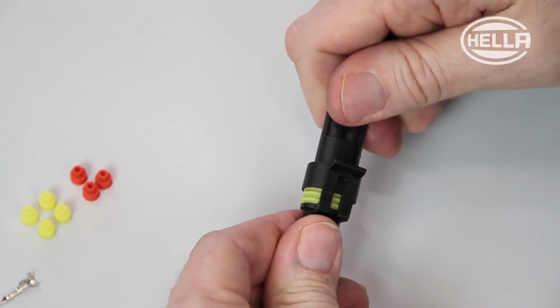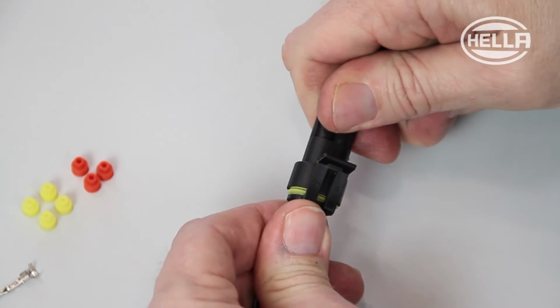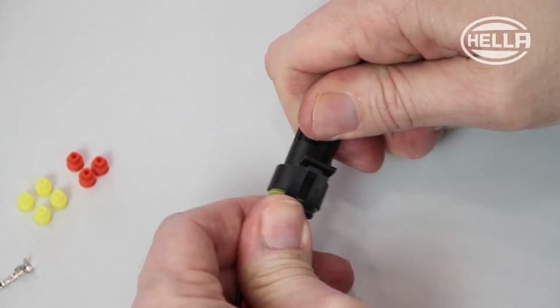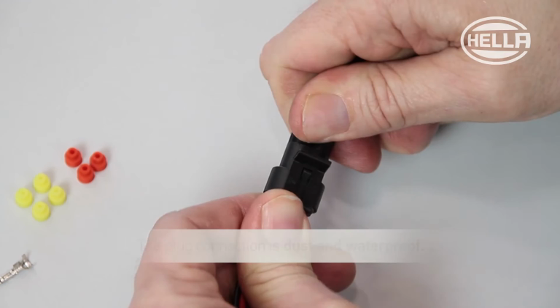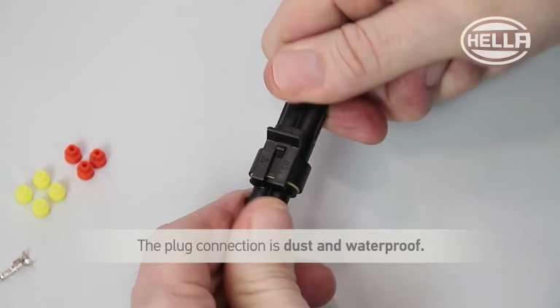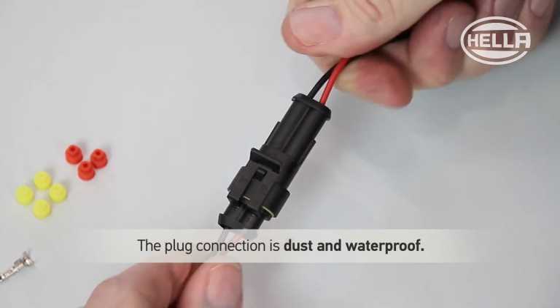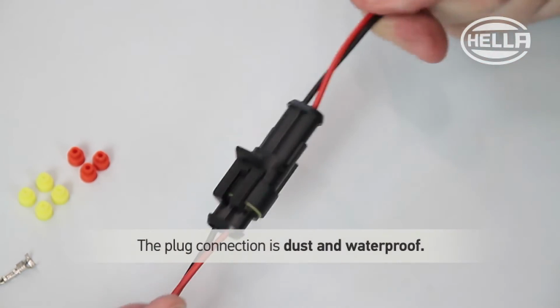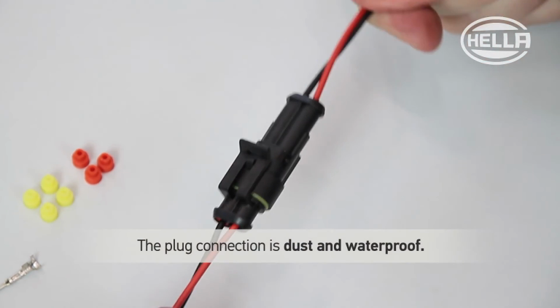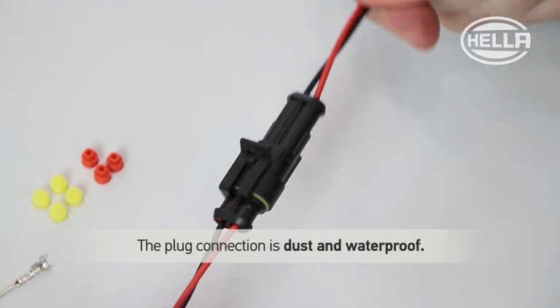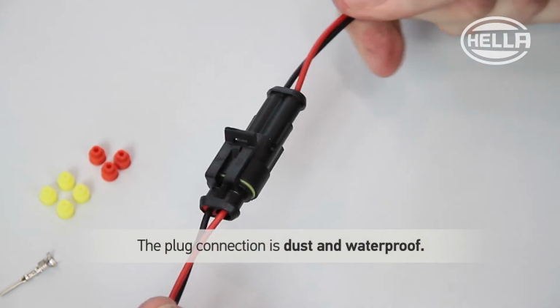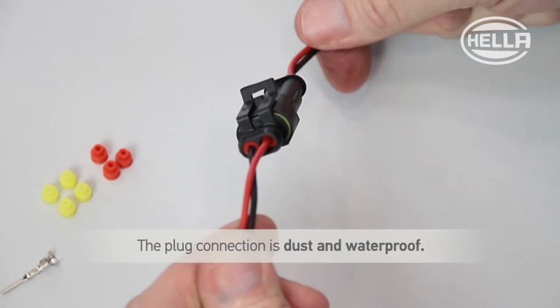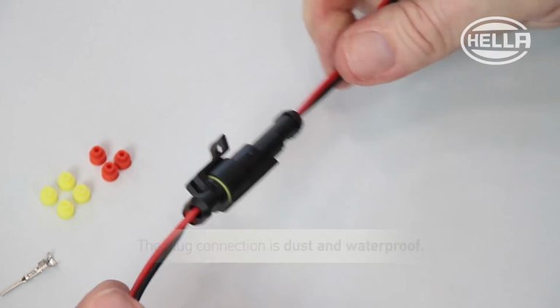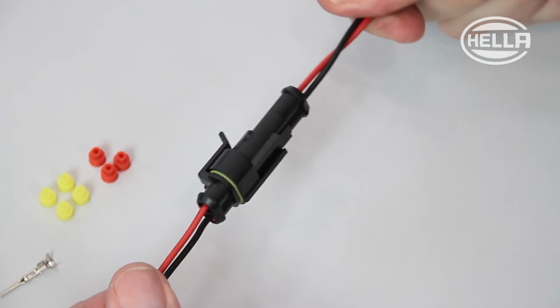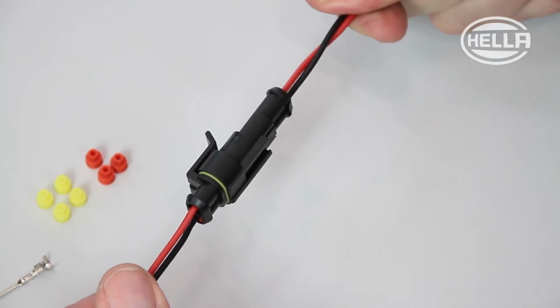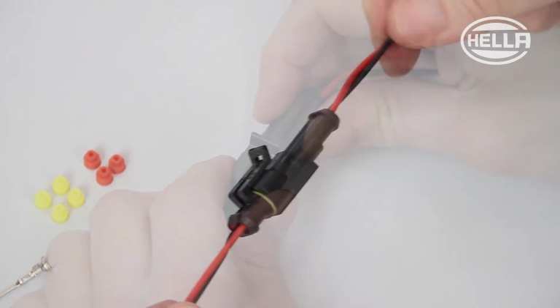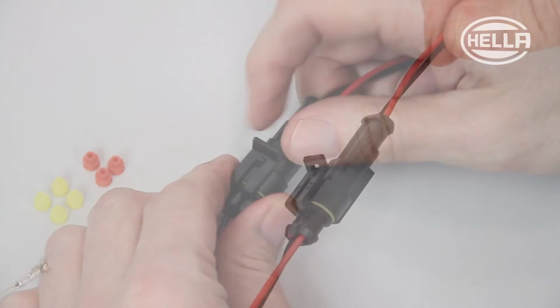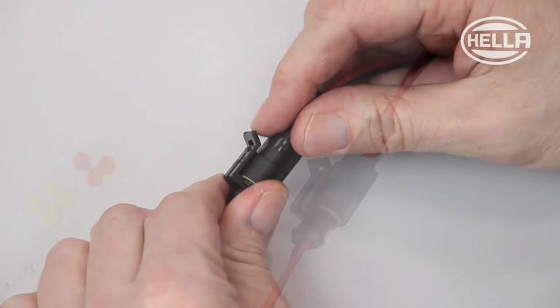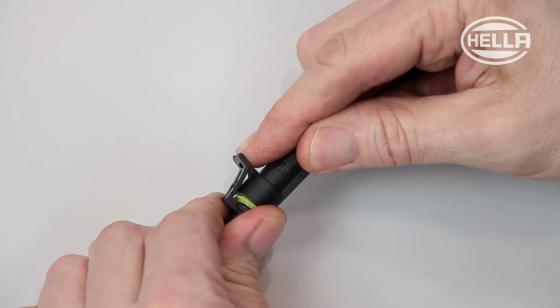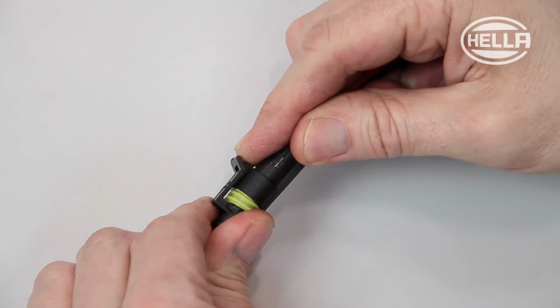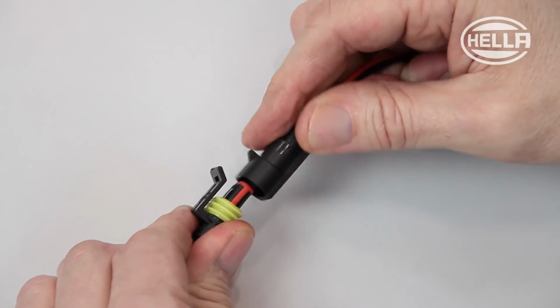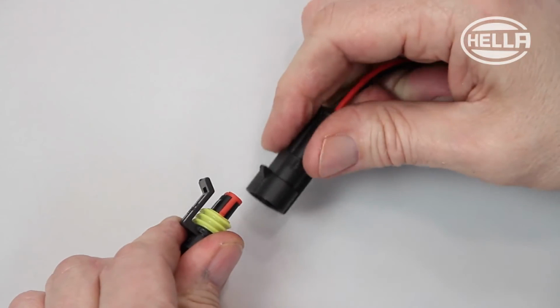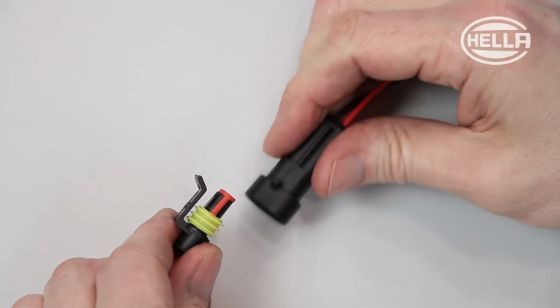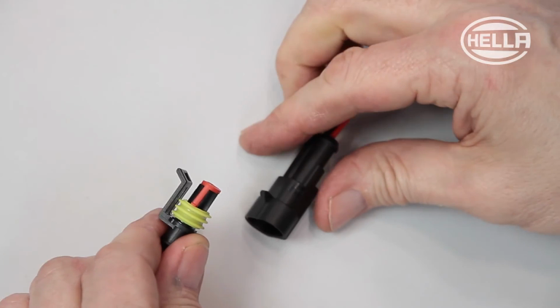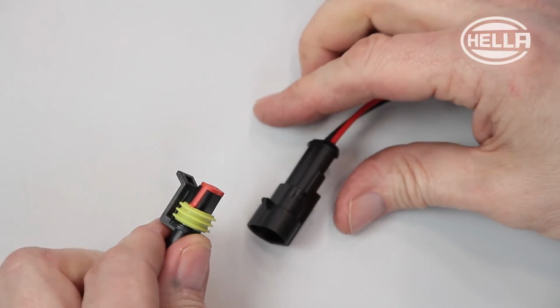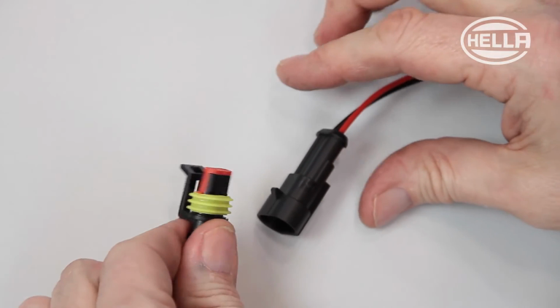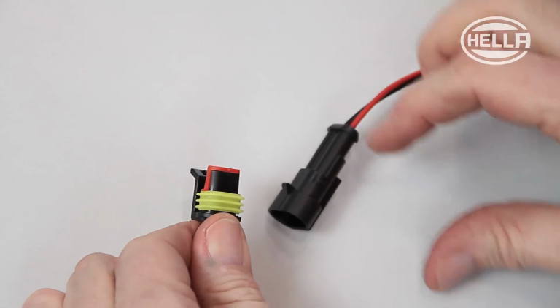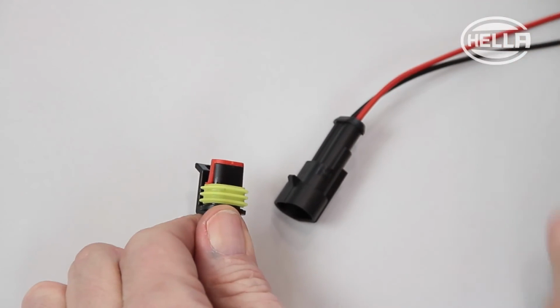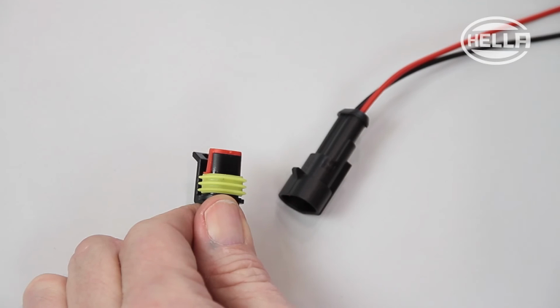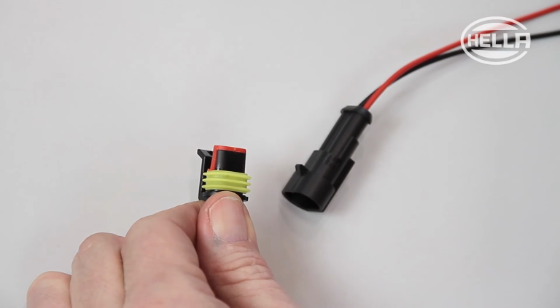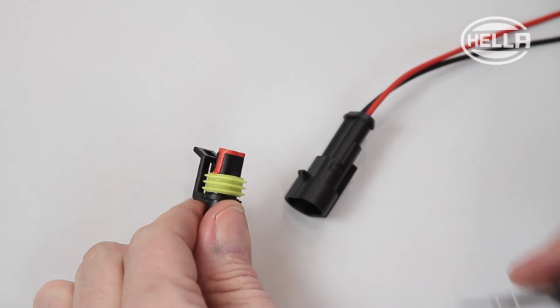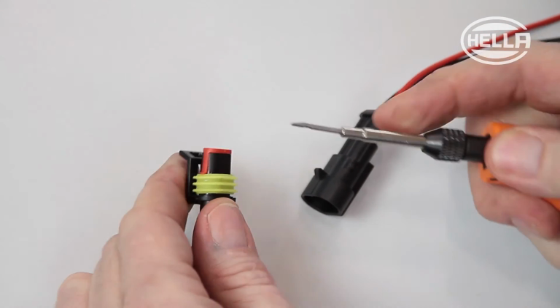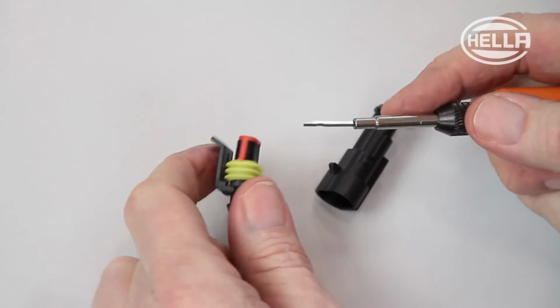Putting the plug connection together in this way ensures that it's dust and waterproof. To dismantle a SuperSeal plug connection correctly, use the appropriate release tool which is also available as part of the range.